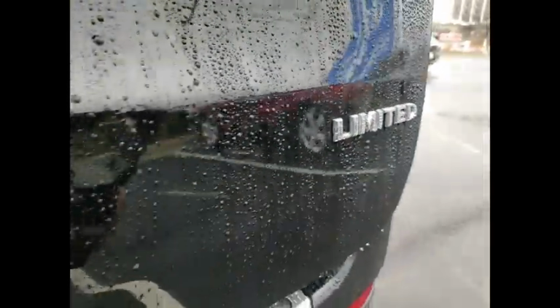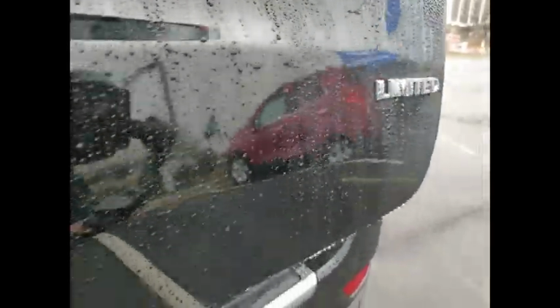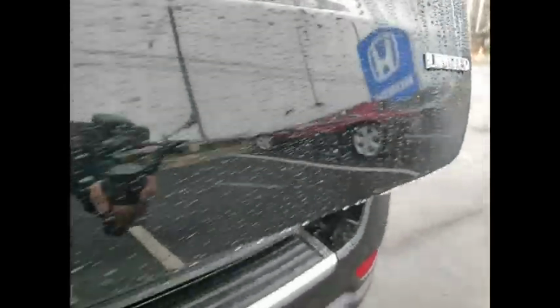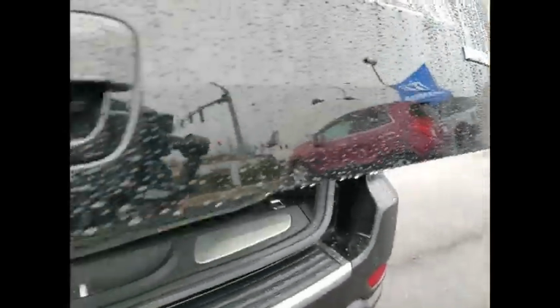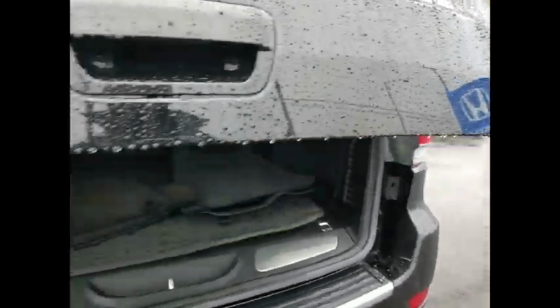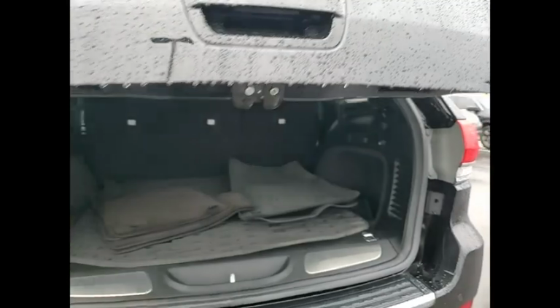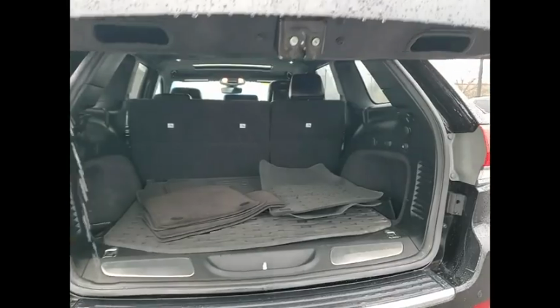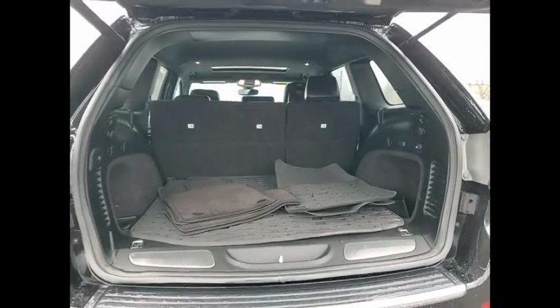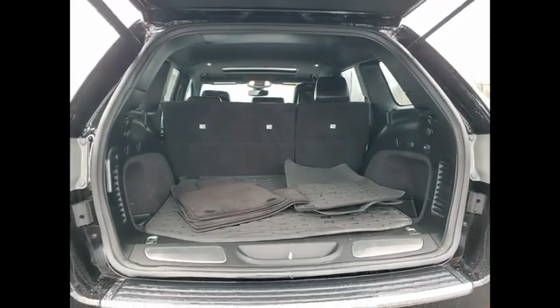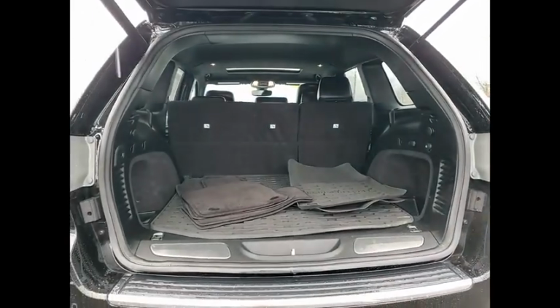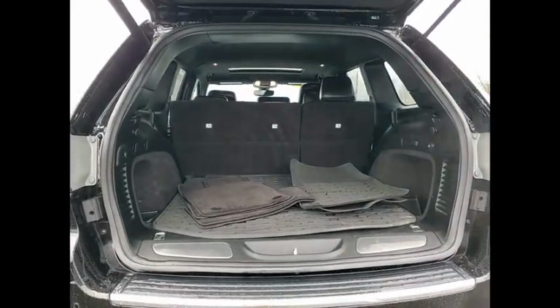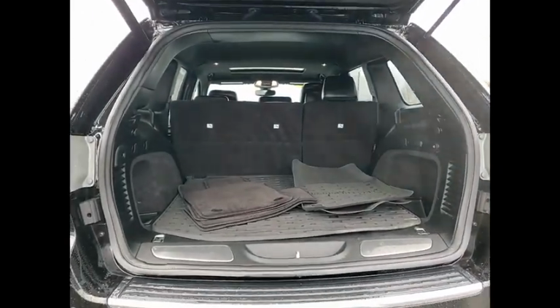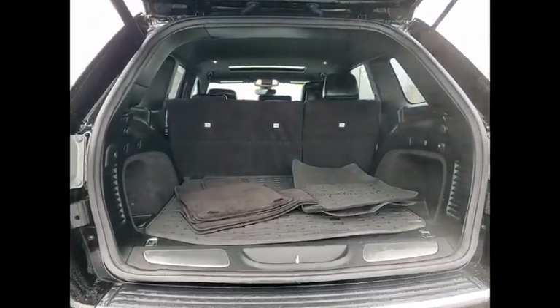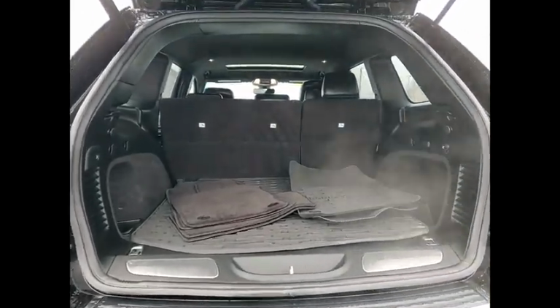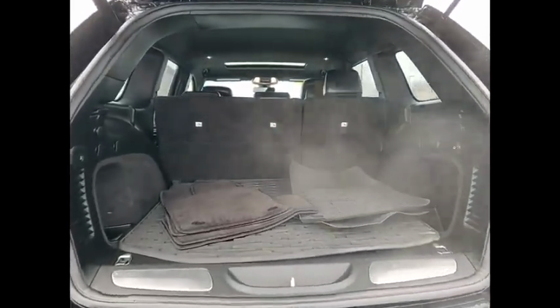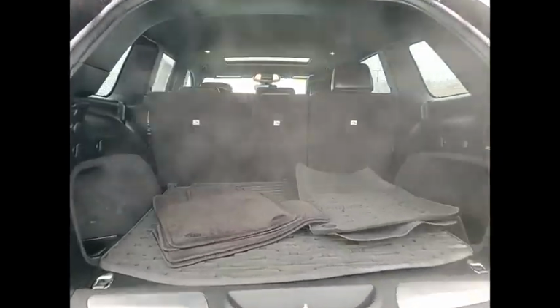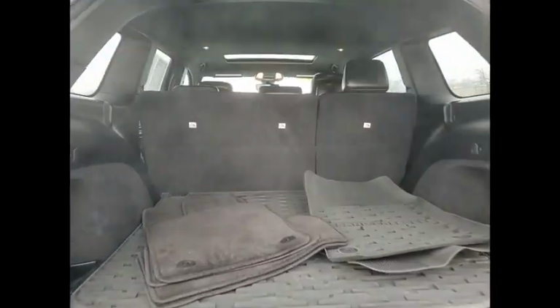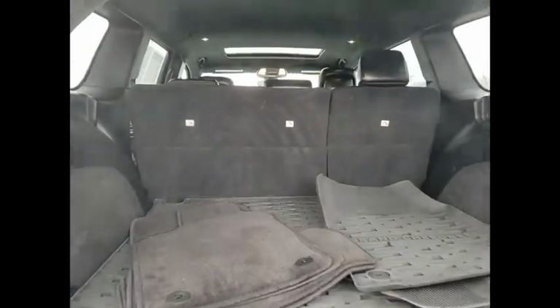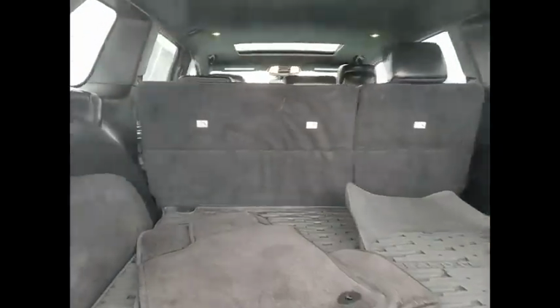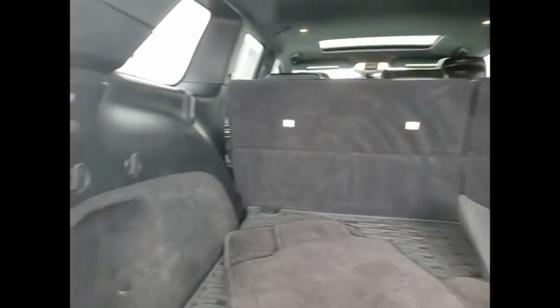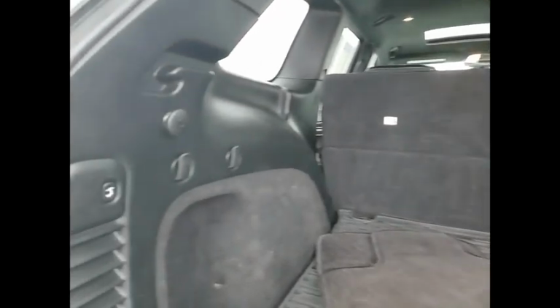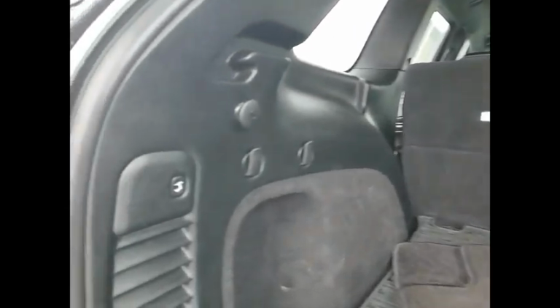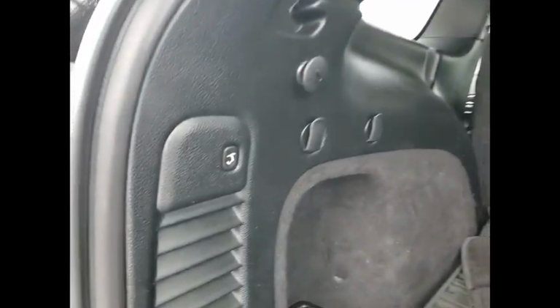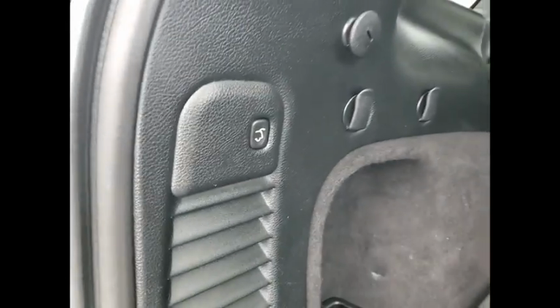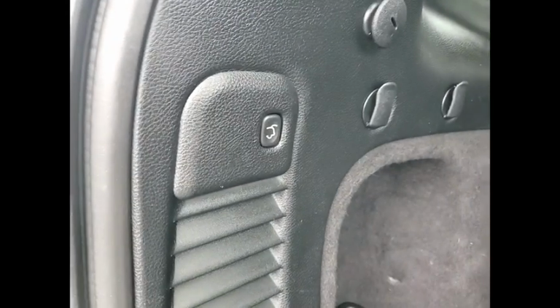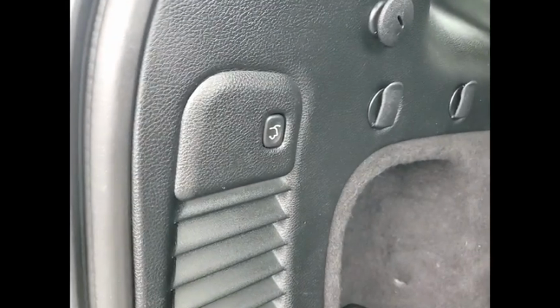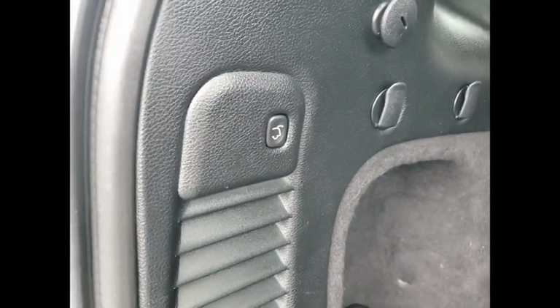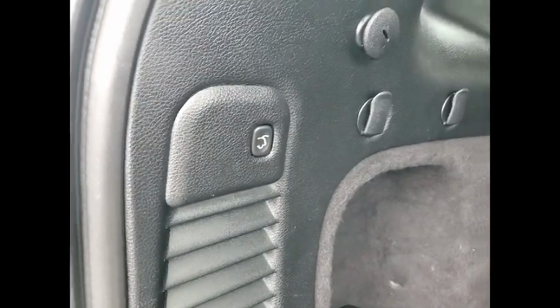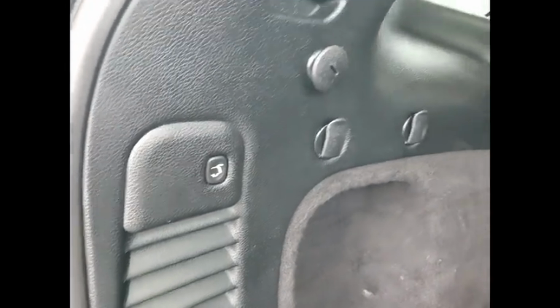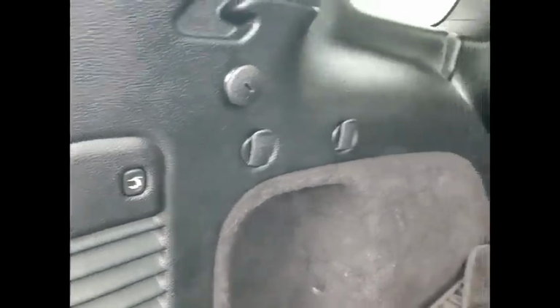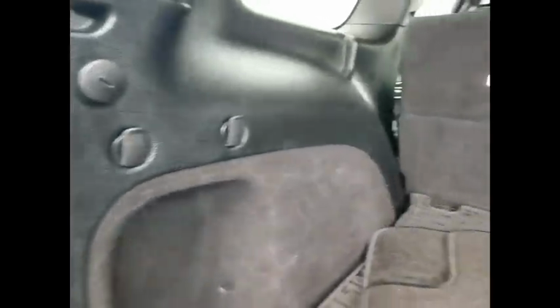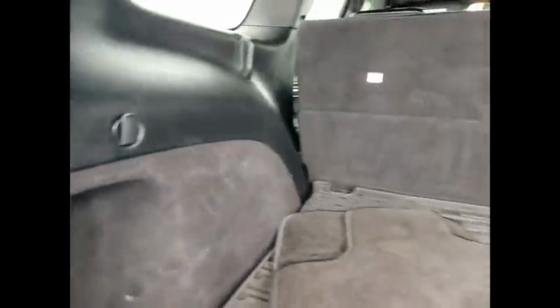Tire pressure monitor, four-wheel drive, blind spot monitor, heated mirrors, aluminum wheels, rear spoiler, remote engine start, power liftgate, brake assist, traction control.